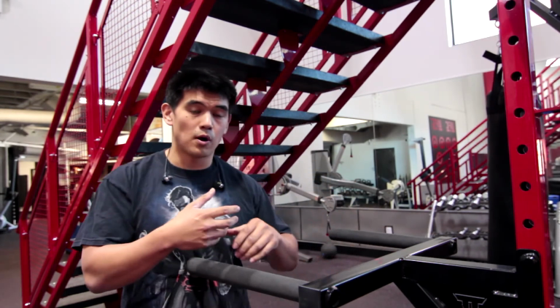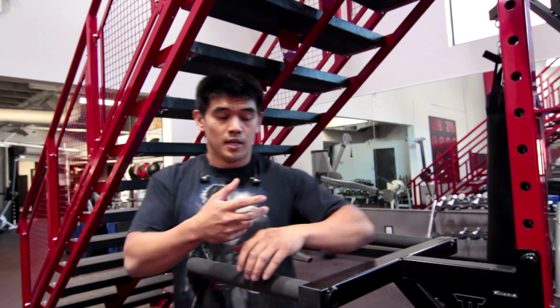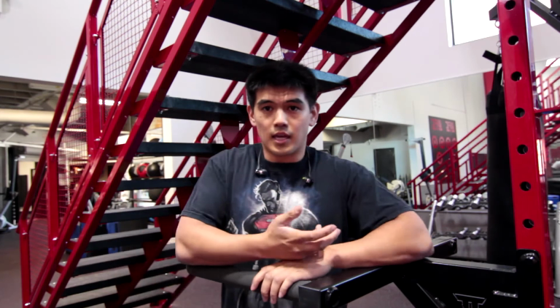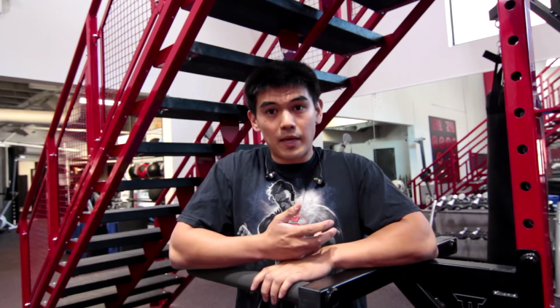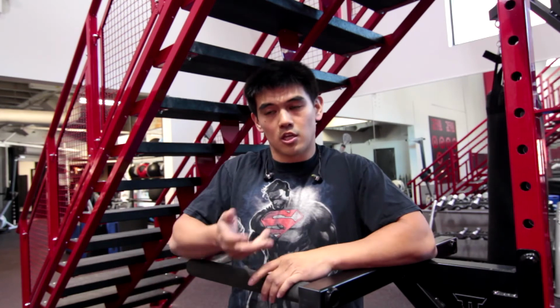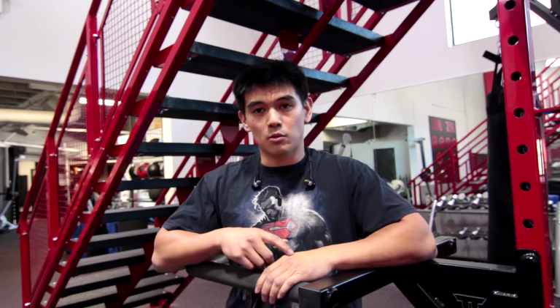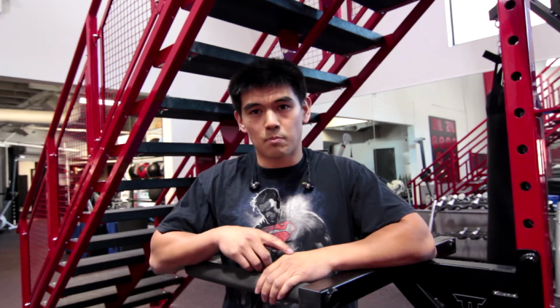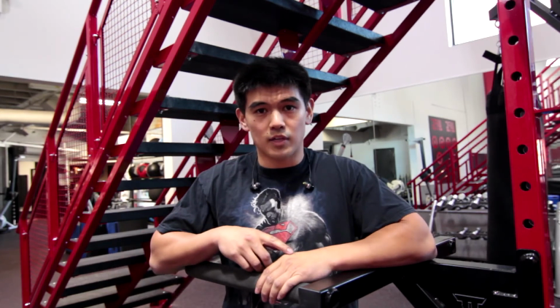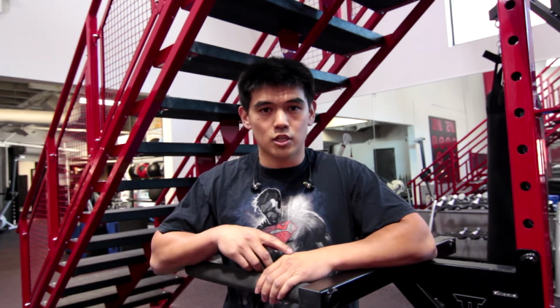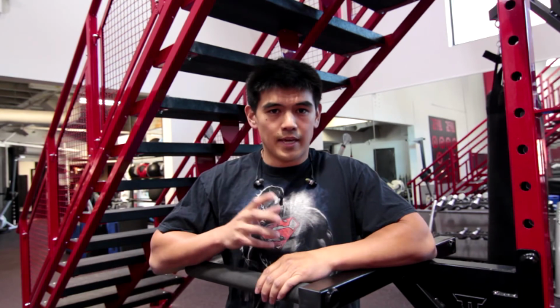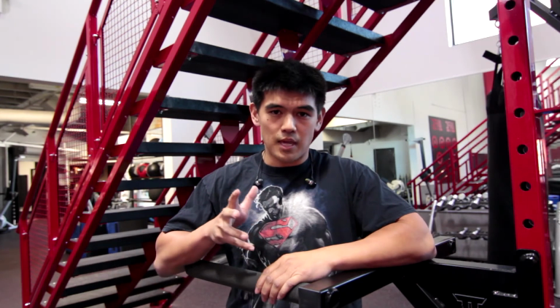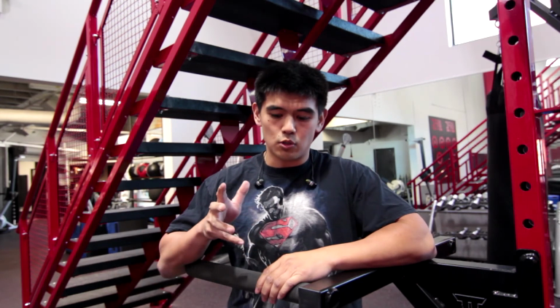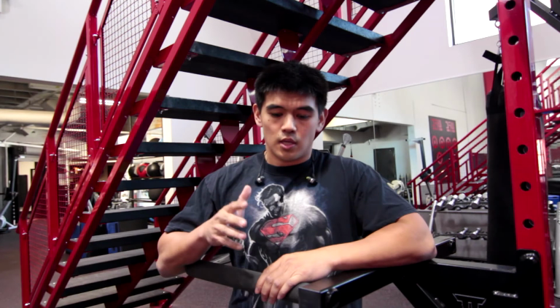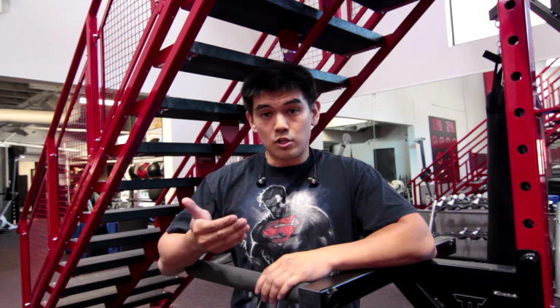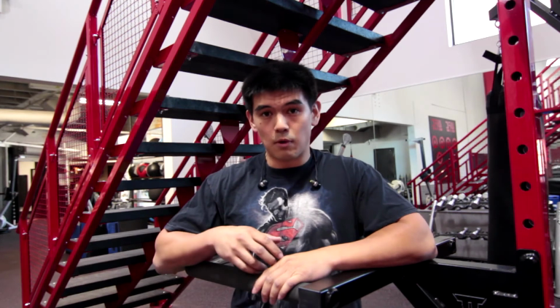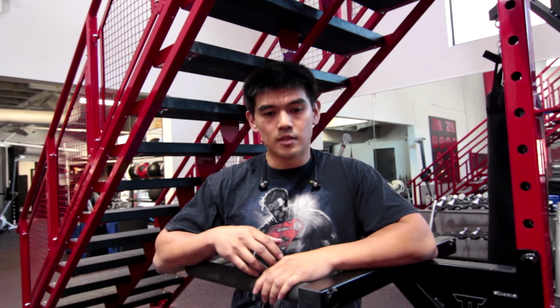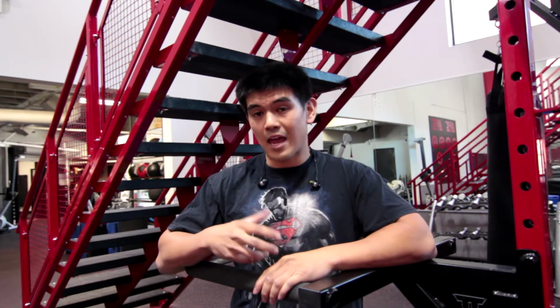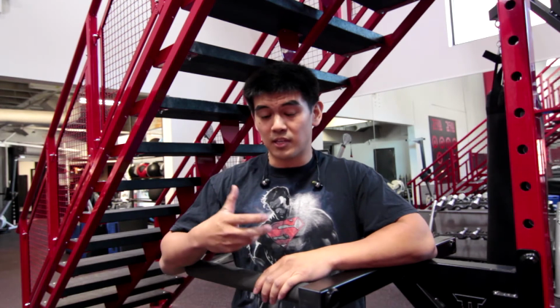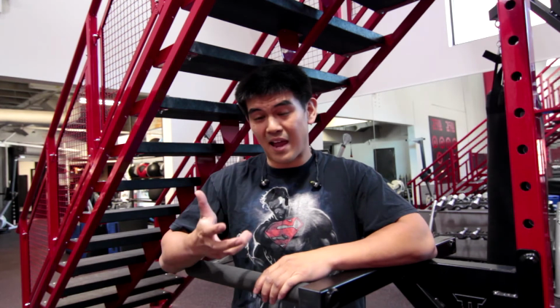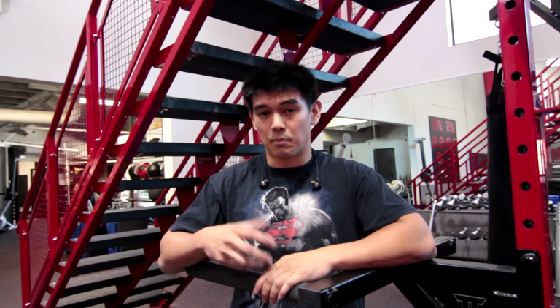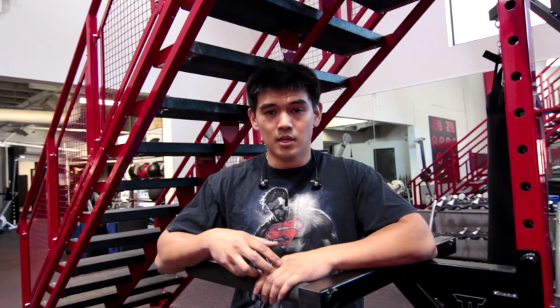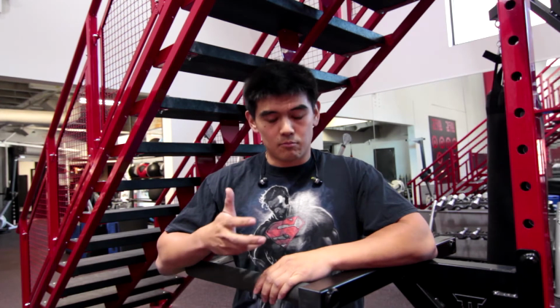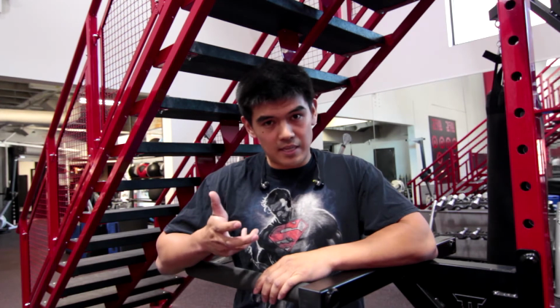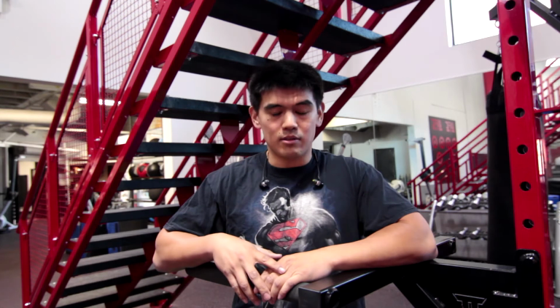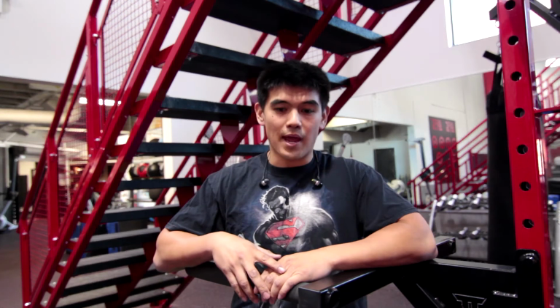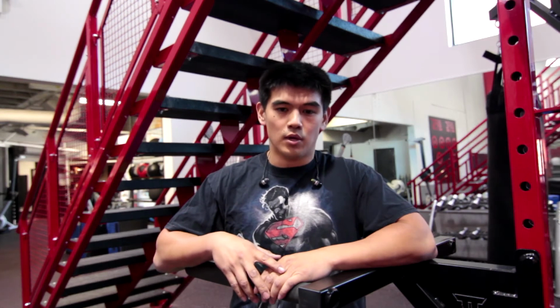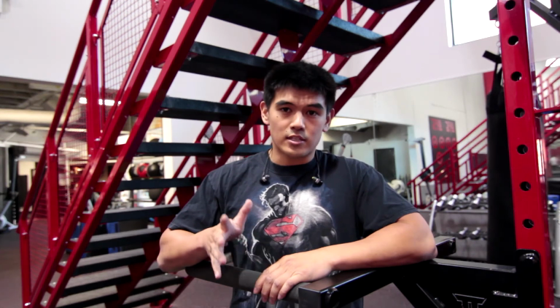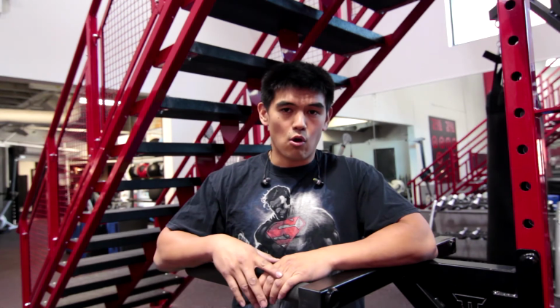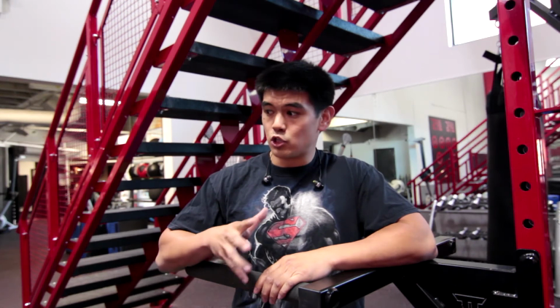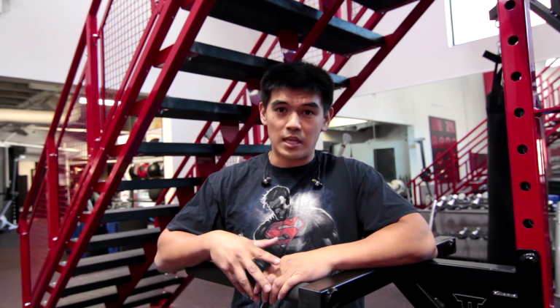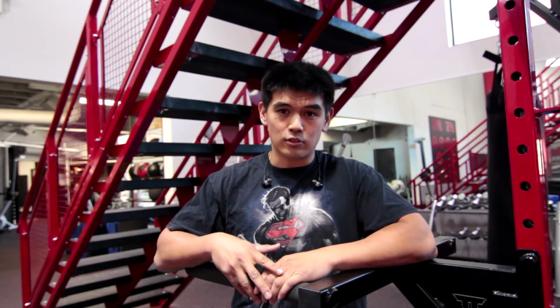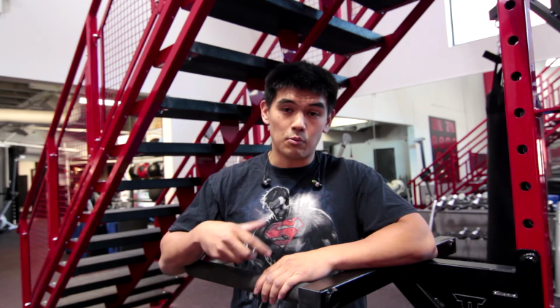Remember, a big part of getting a big bench — especially in powerlifting competition — is to decrease the range of motion and get enough power at the bottom, which means staying tight in the upper back. So next we're going to go over stretching the hip flexors so we can get a better arch.